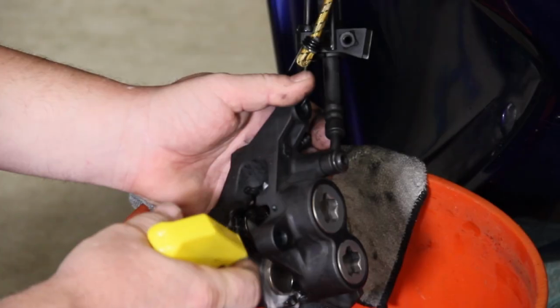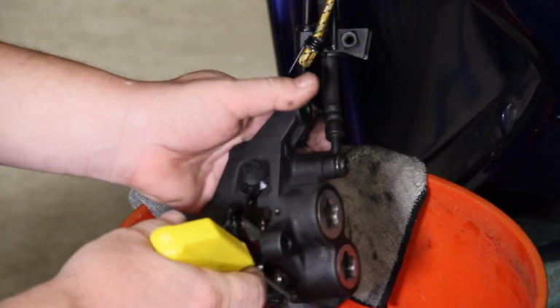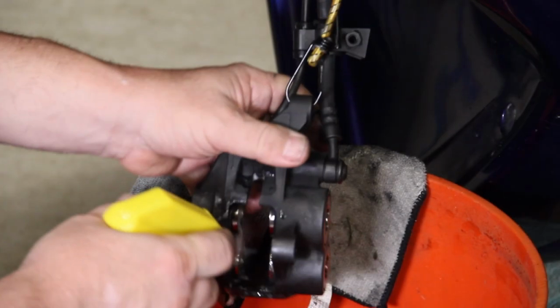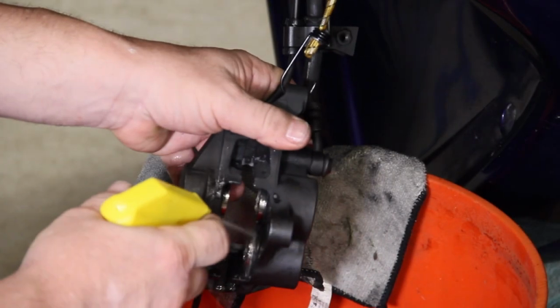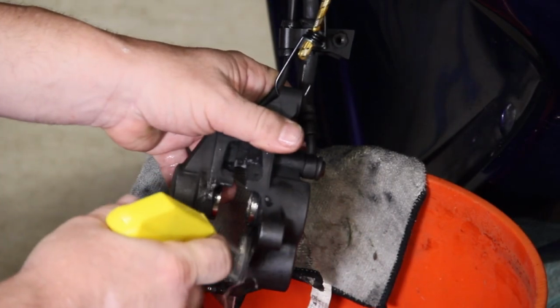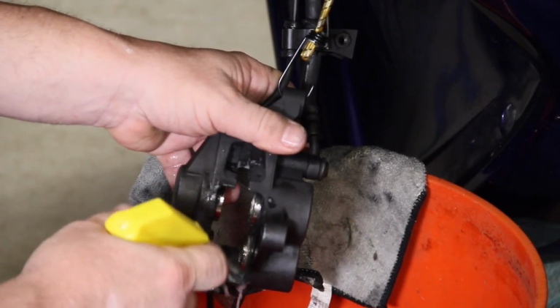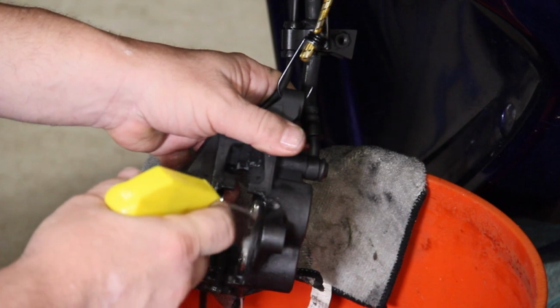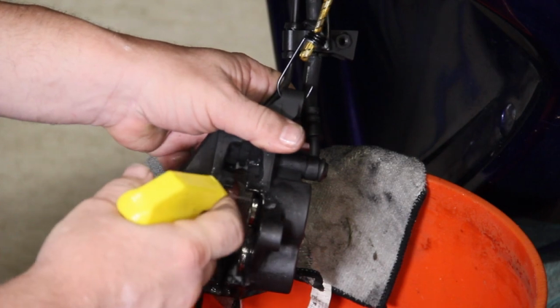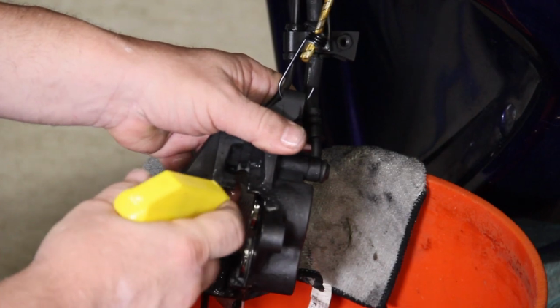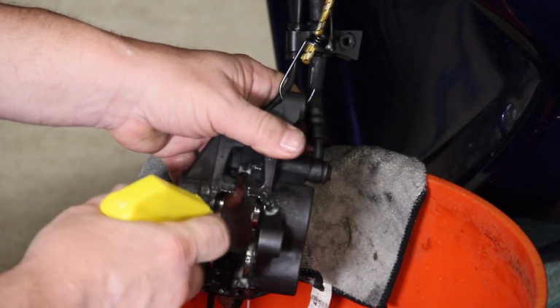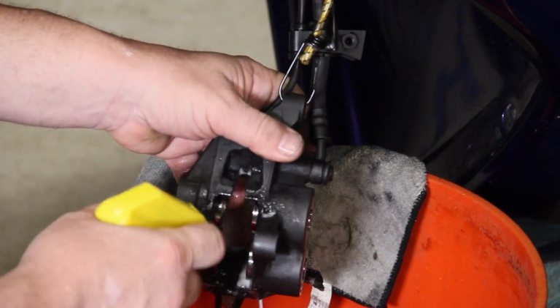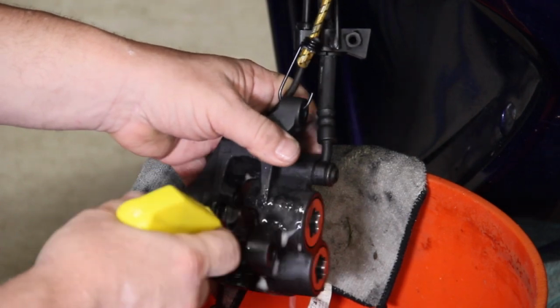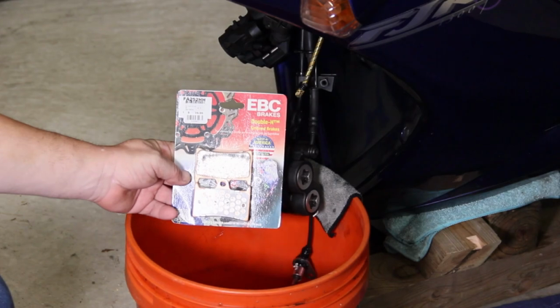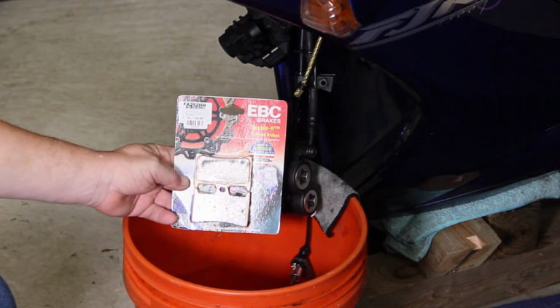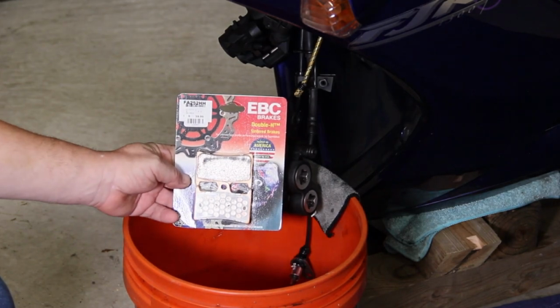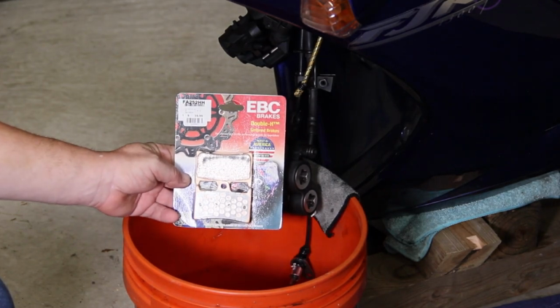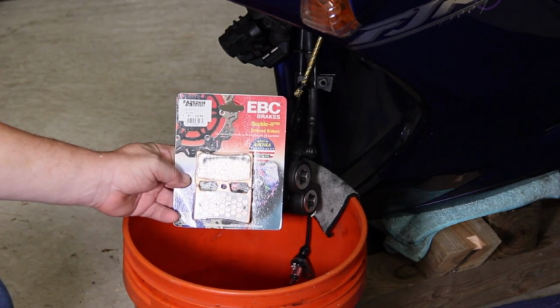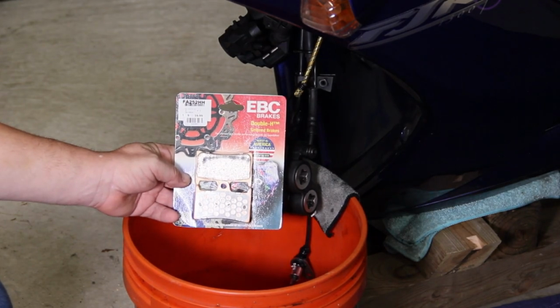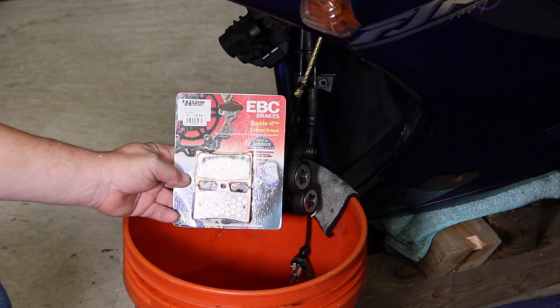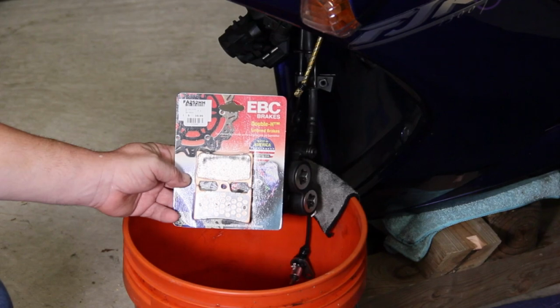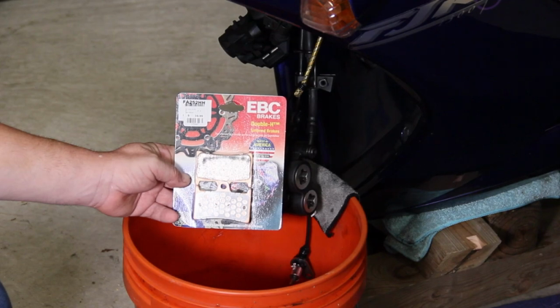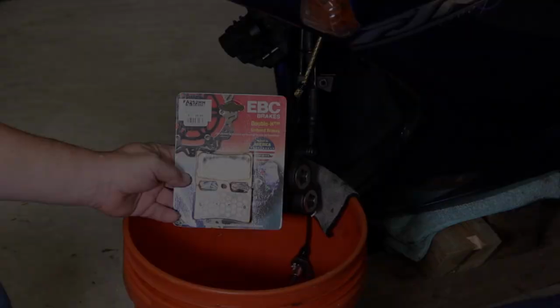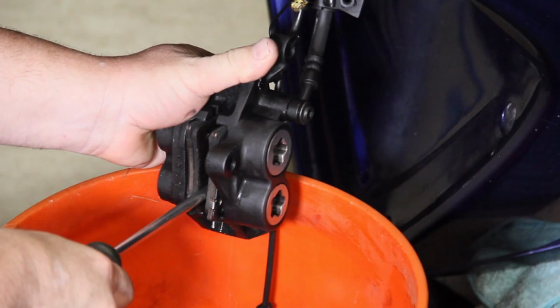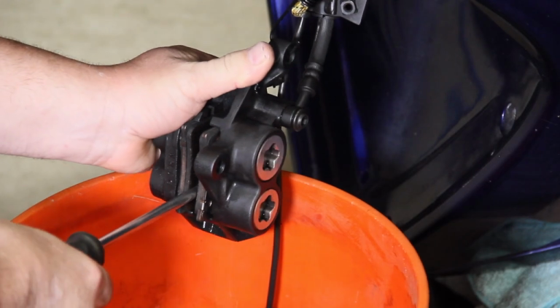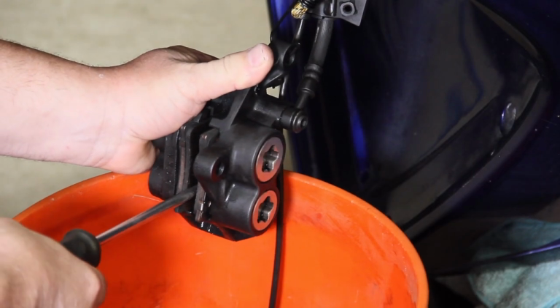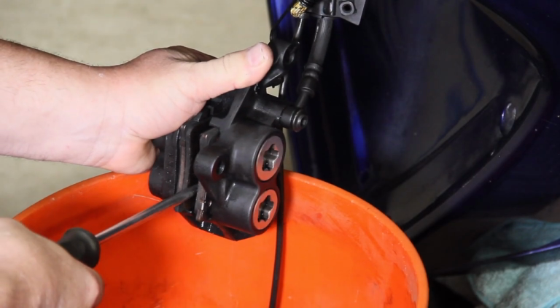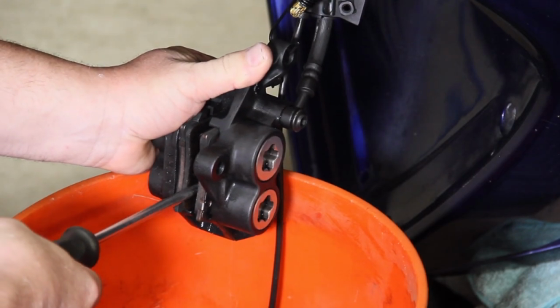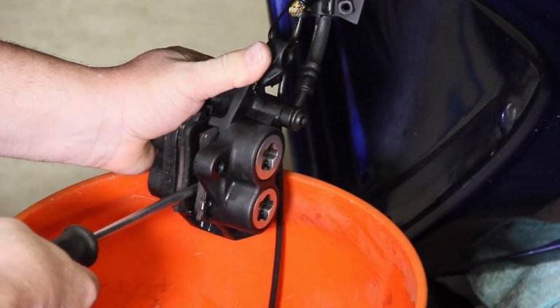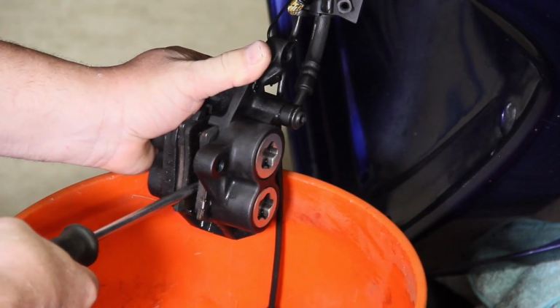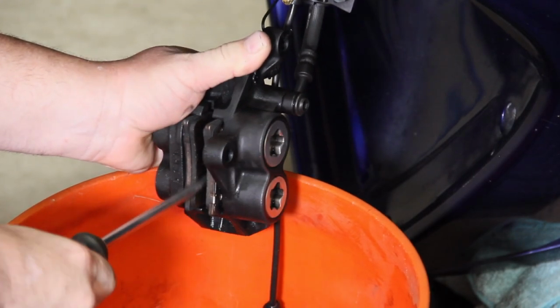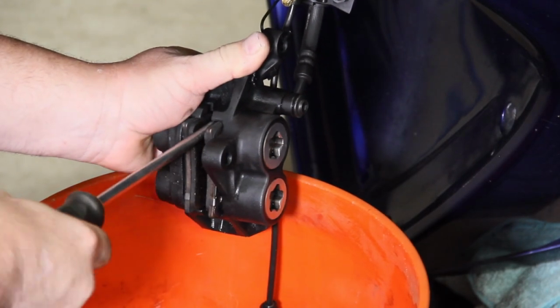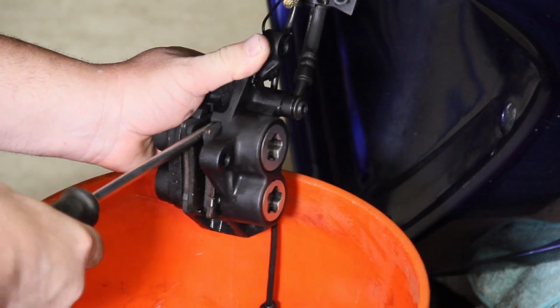Now with your favorite soap, spread it over the entire caliber and wipe off with a rag. I'm going to be using the EBC double H brake pads. With the old pads in place, use a screwdriver to squeeze the pistons into the caliber.